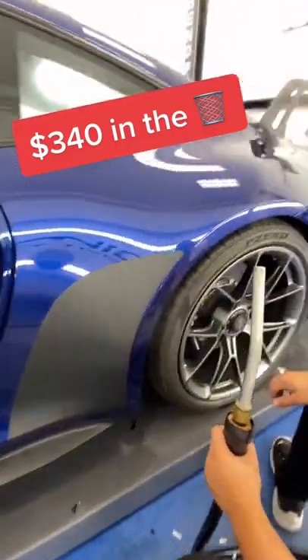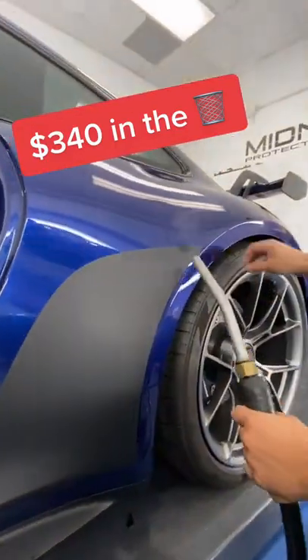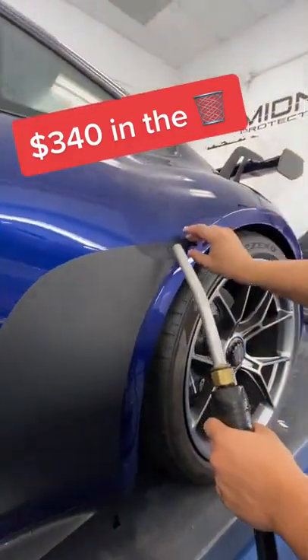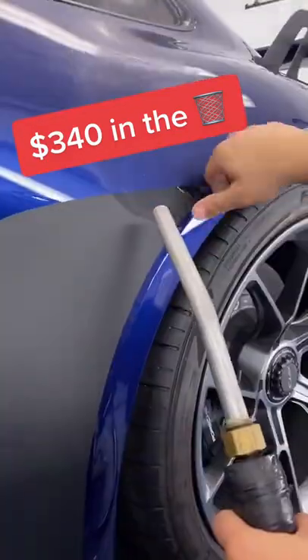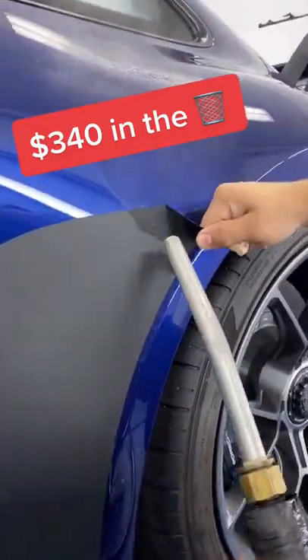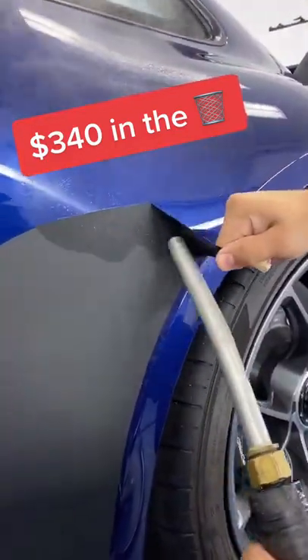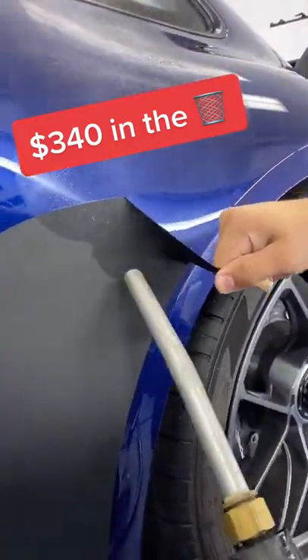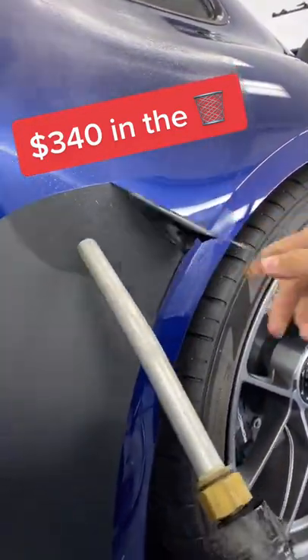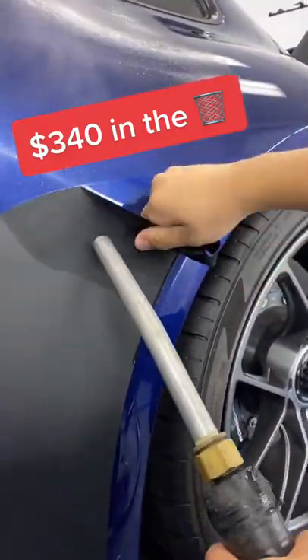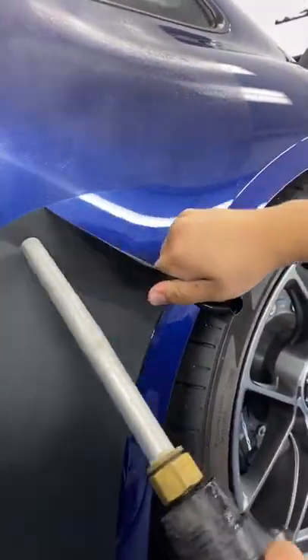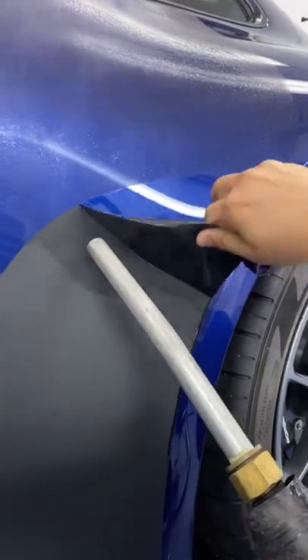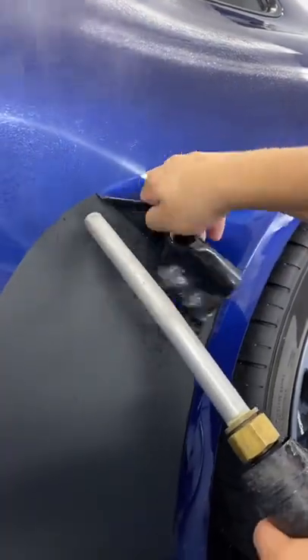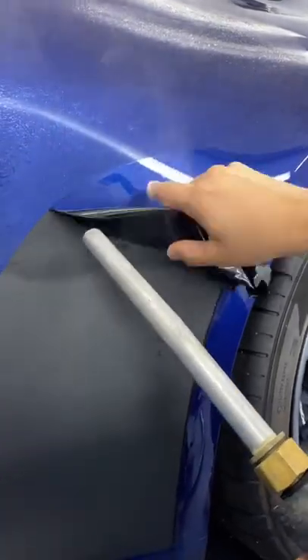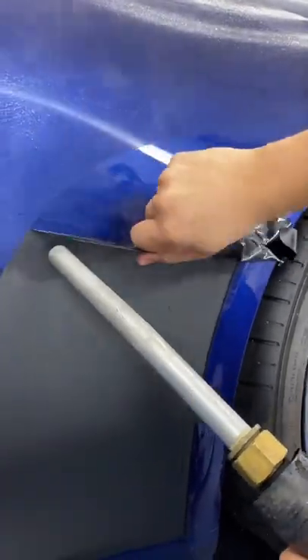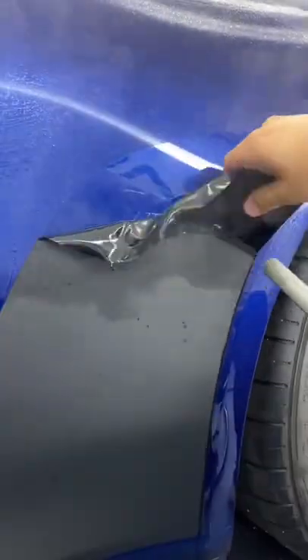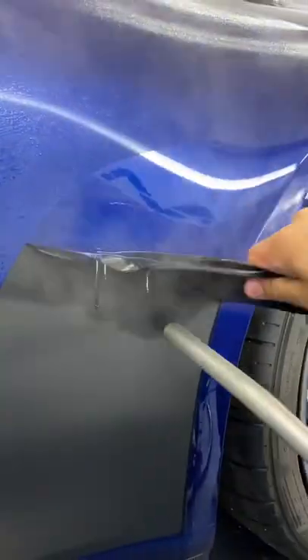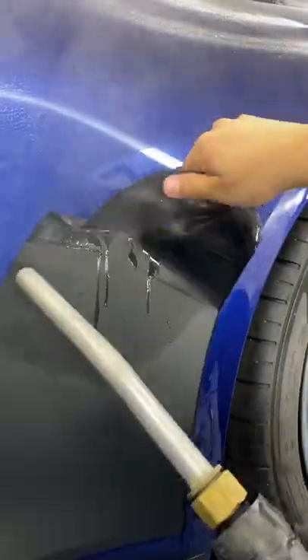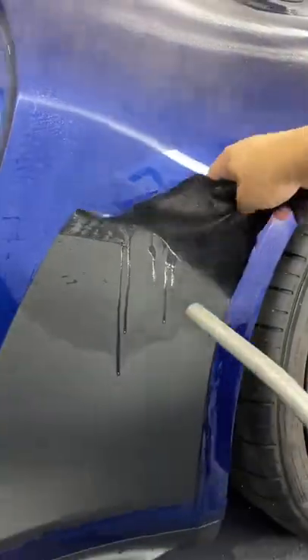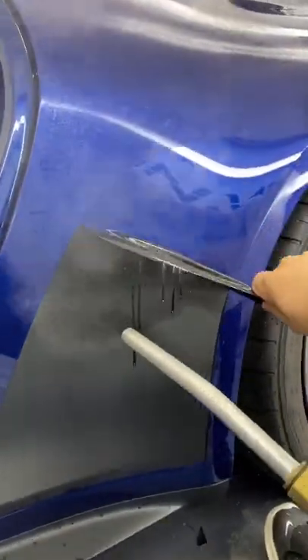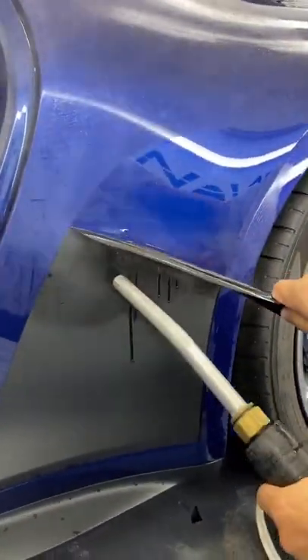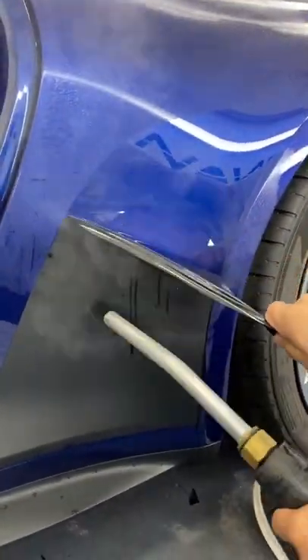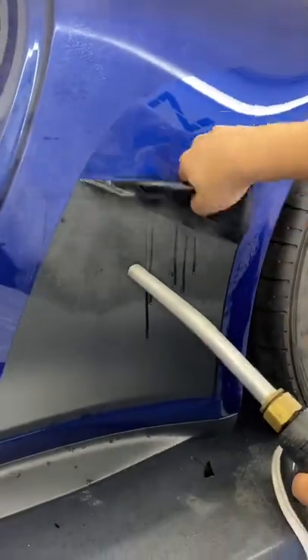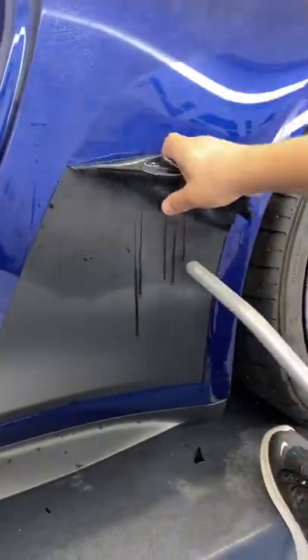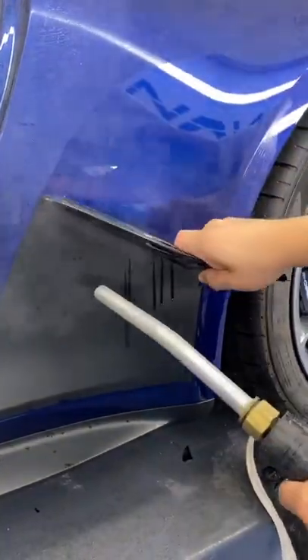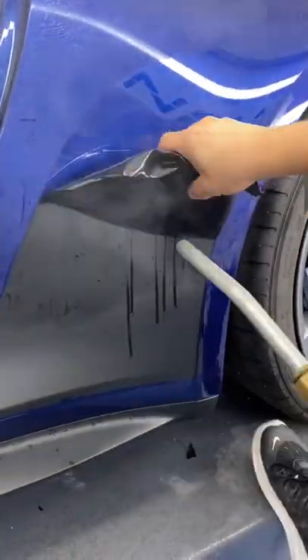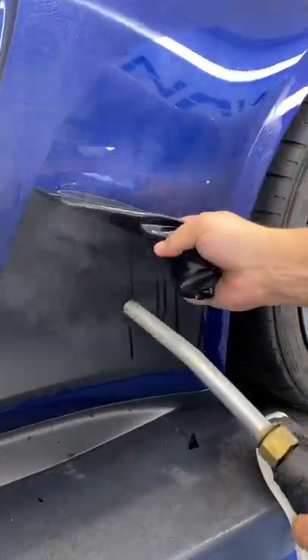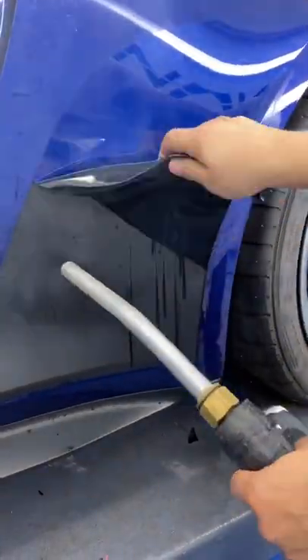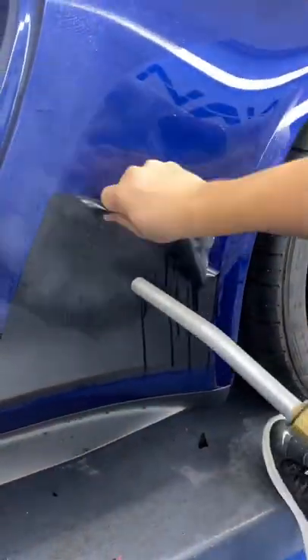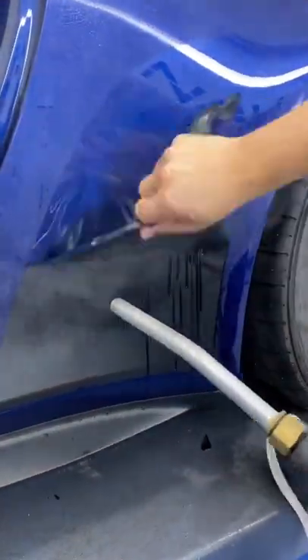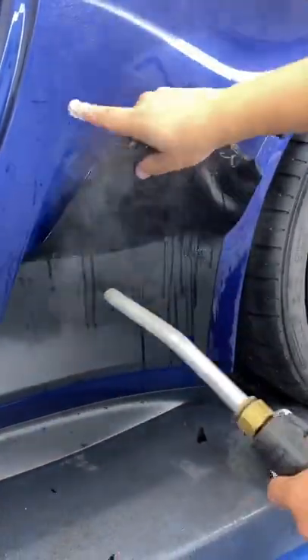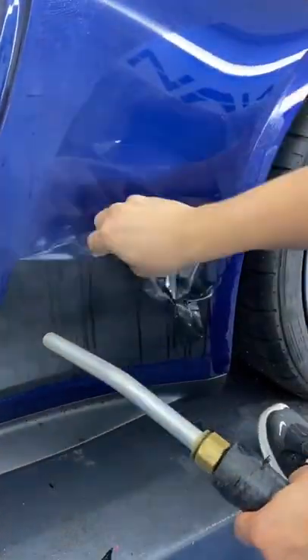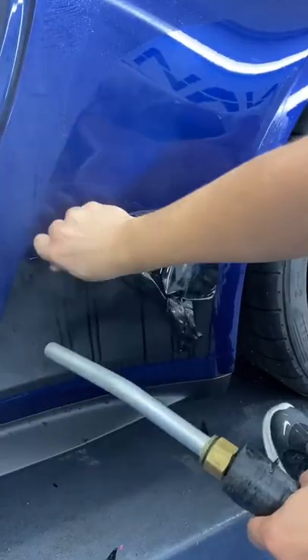This option costs $340 to add to the 911. It looks cool because it duplicates the old school look. The problem is this section gets chewed up — the whole quarter panel. So most people go with paint protection film on the entire section.